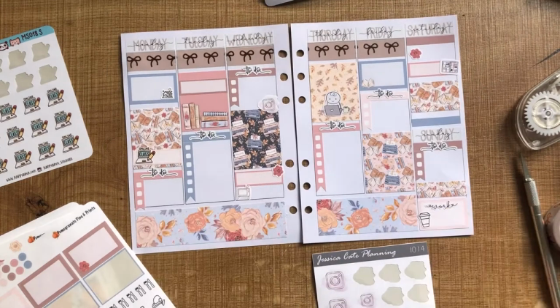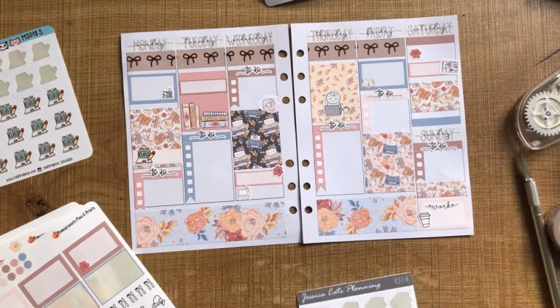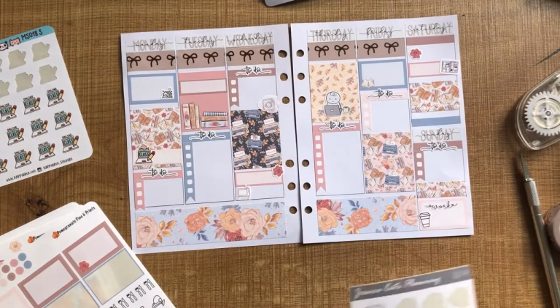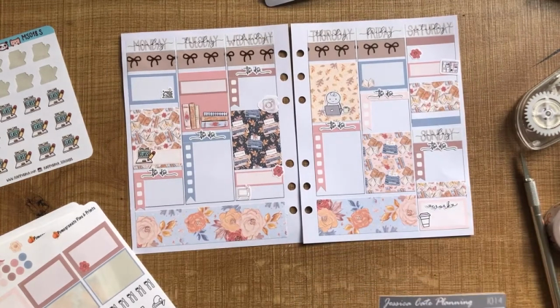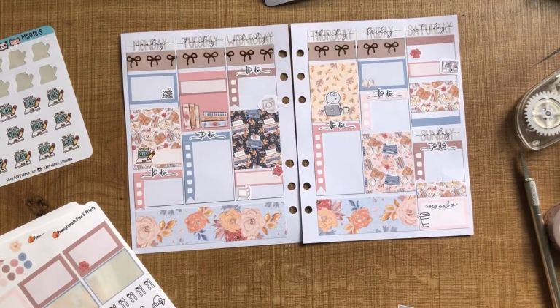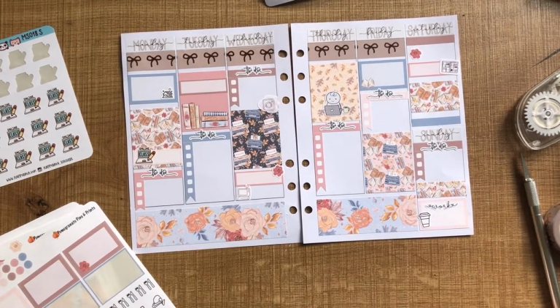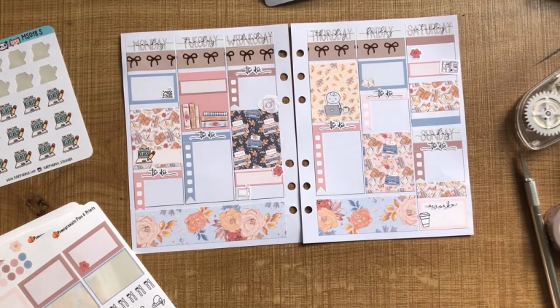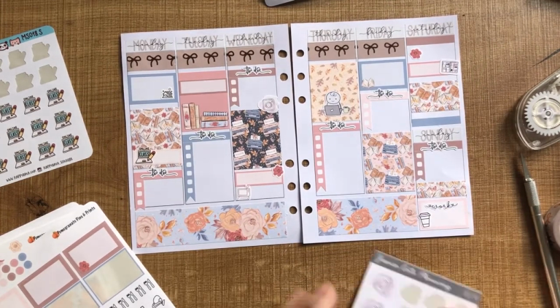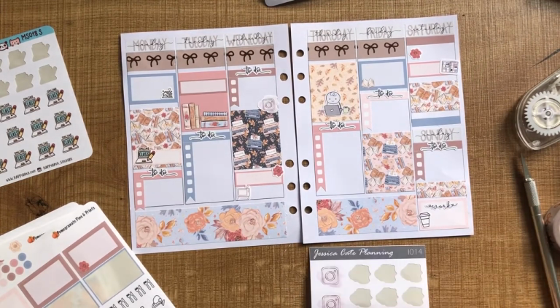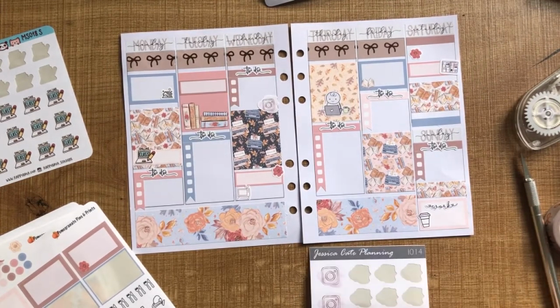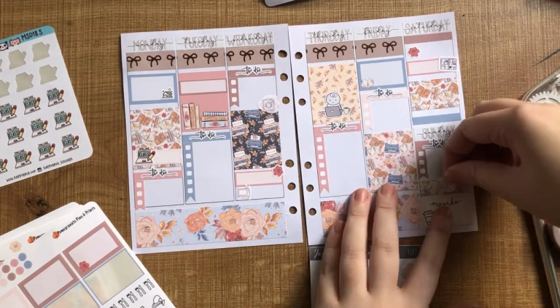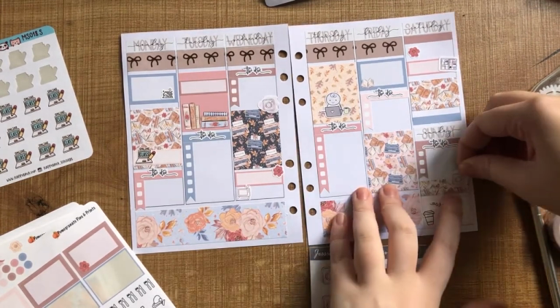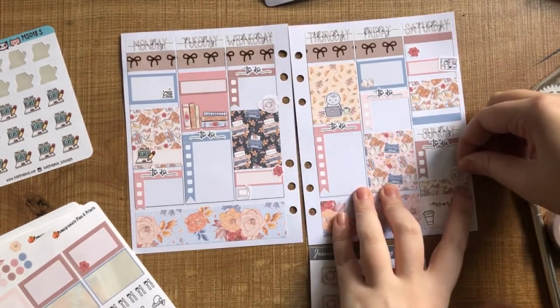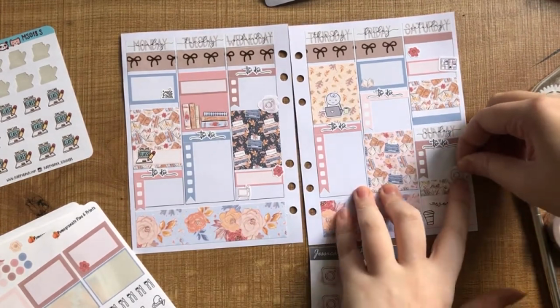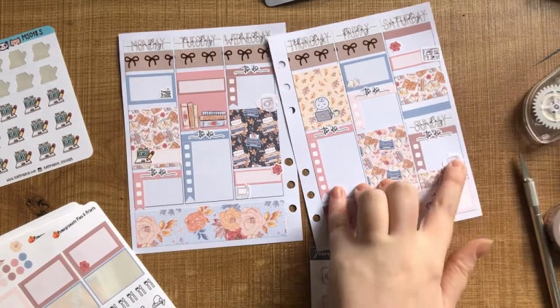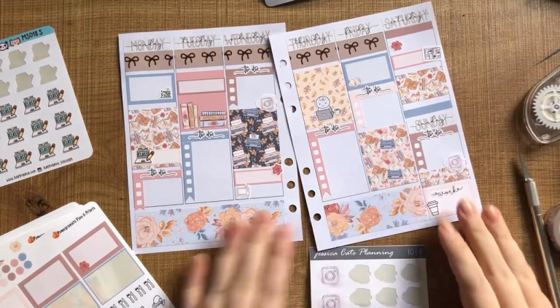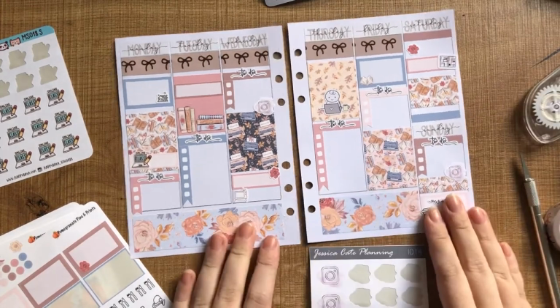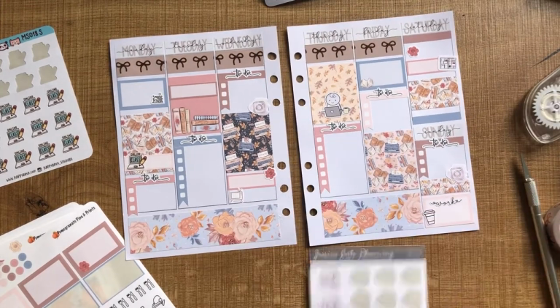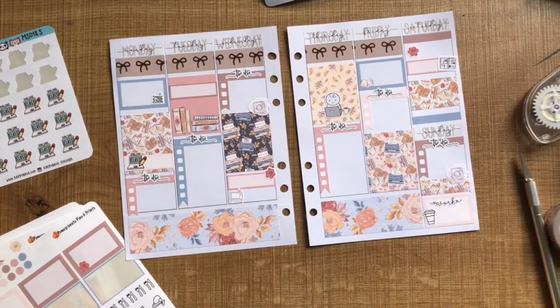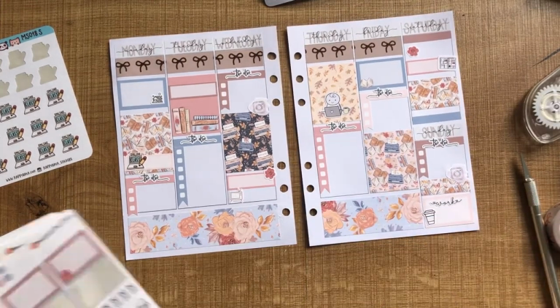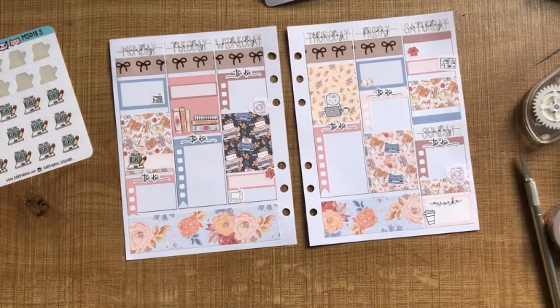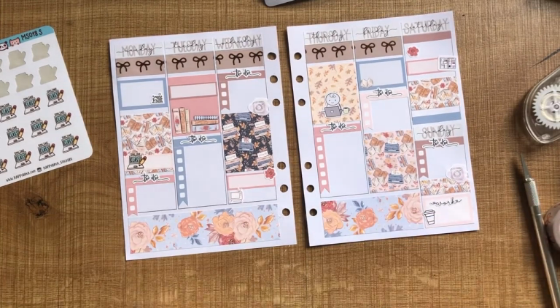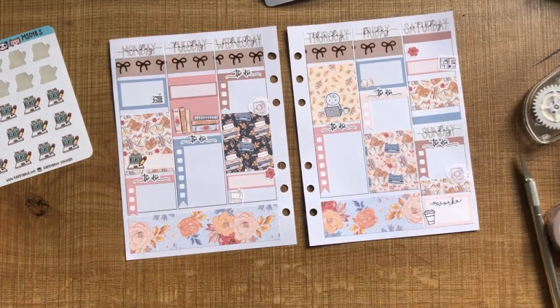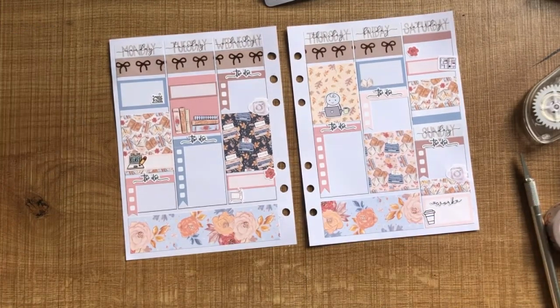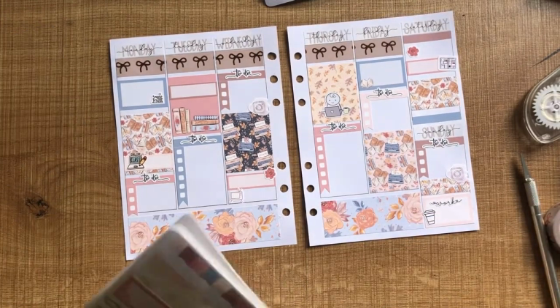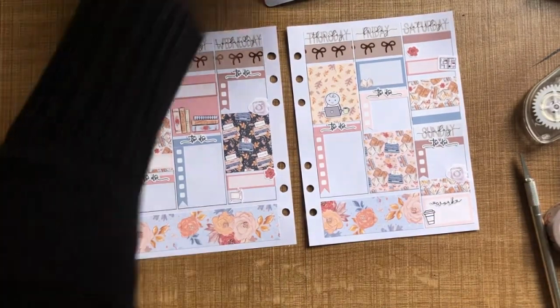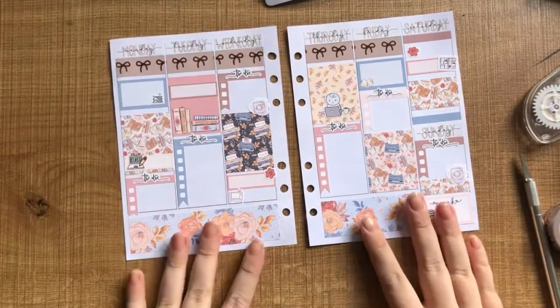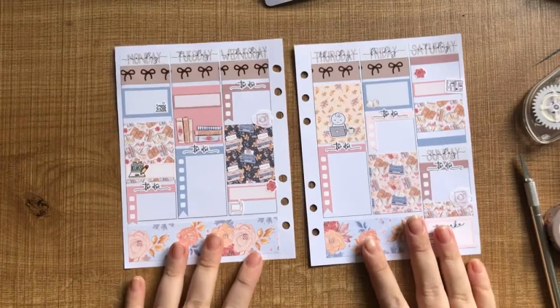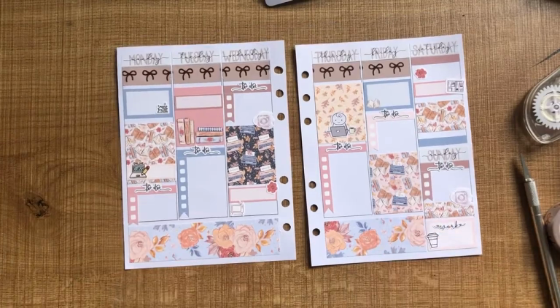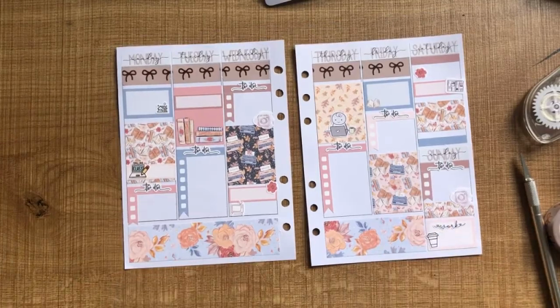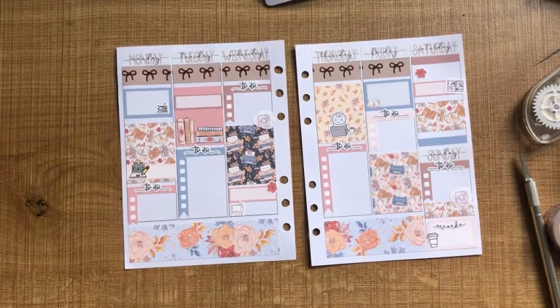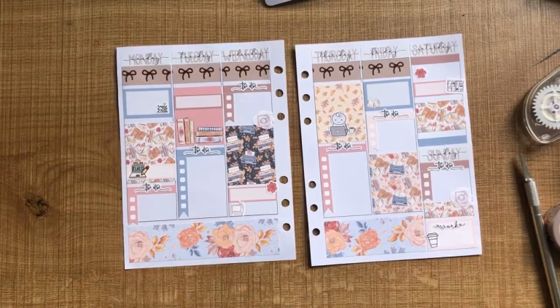That is my finished spread — I really love how it turned out. If you want to see how I continue to fill out this spread, make sure you have a look at my Instagram page, and don't forget to thumbs up this video if you enjoyed and leave me a comment as well. Have a great week. Bye.